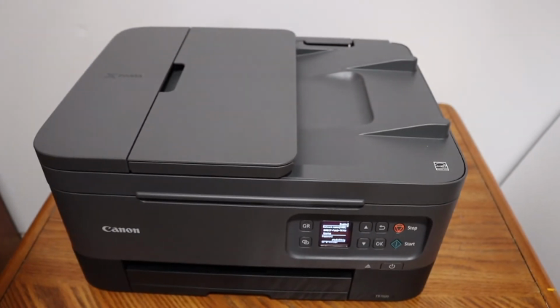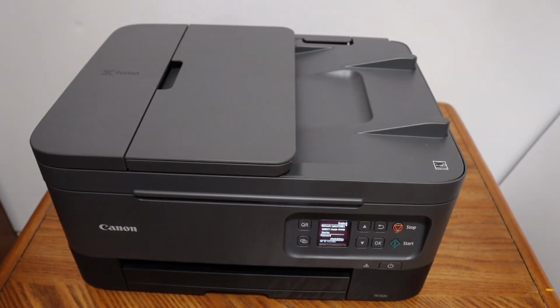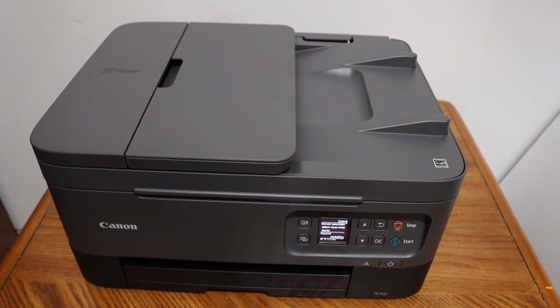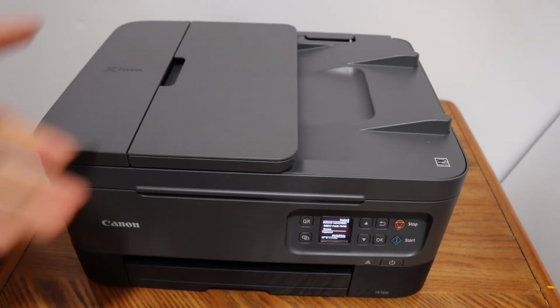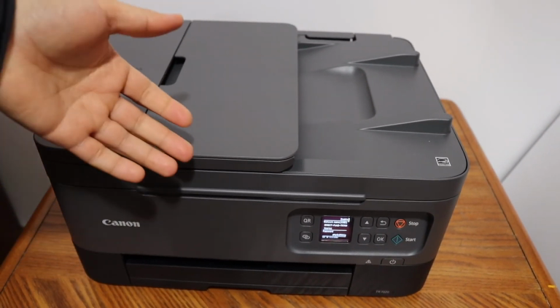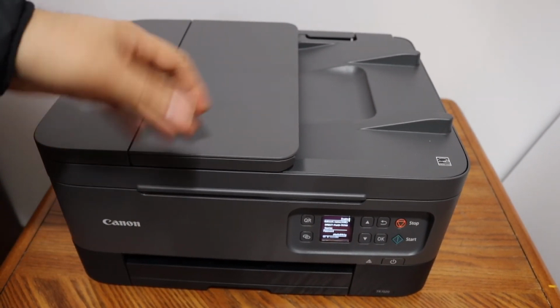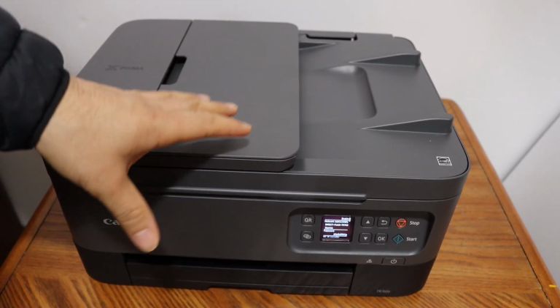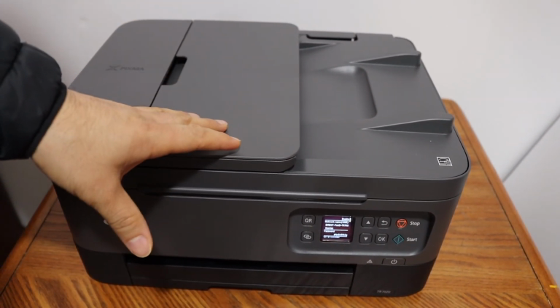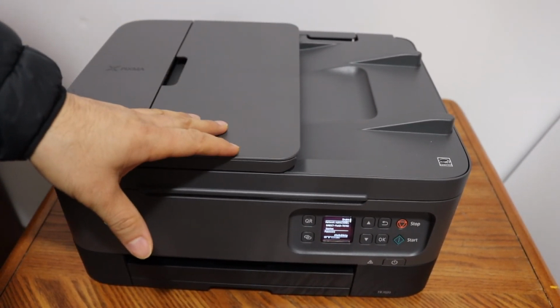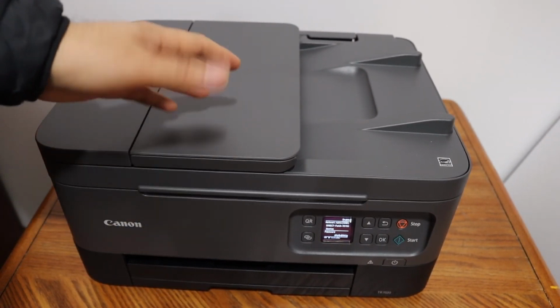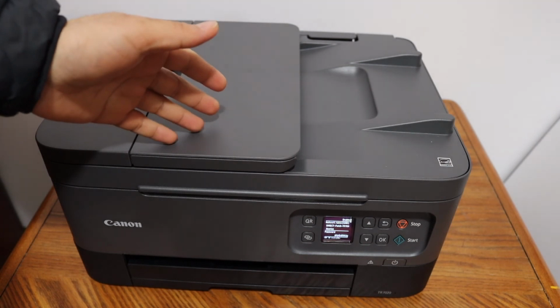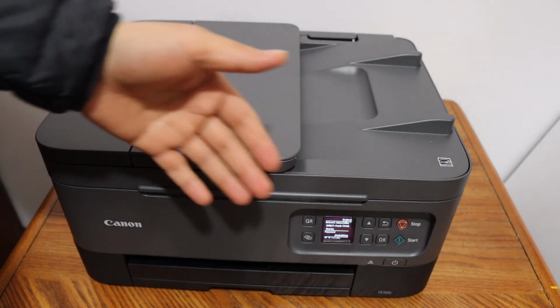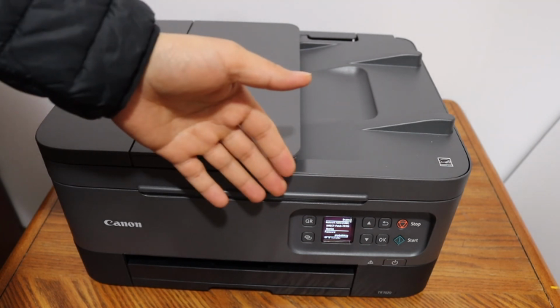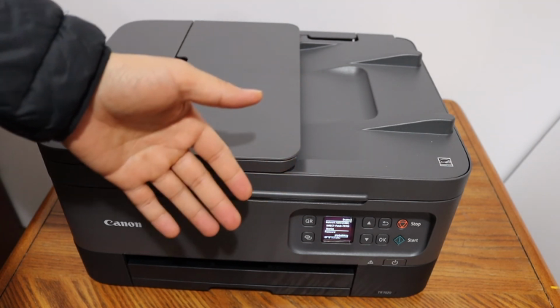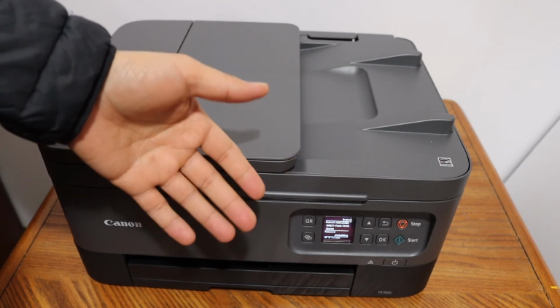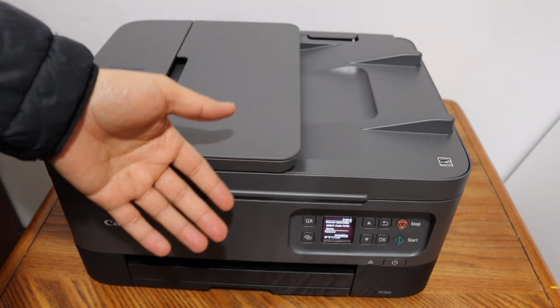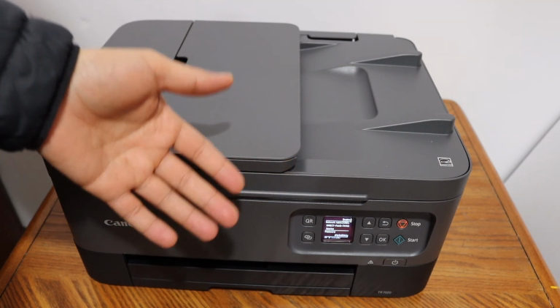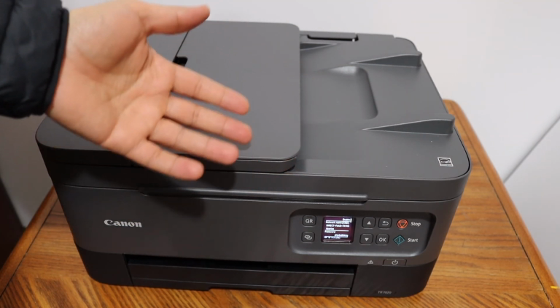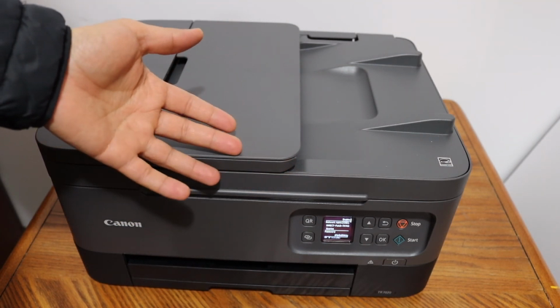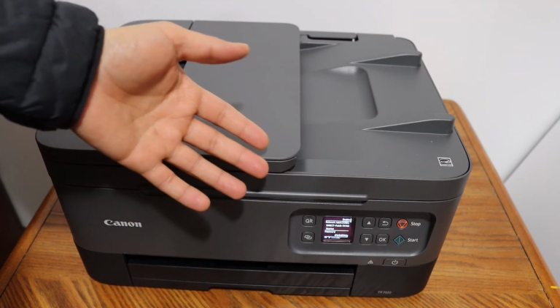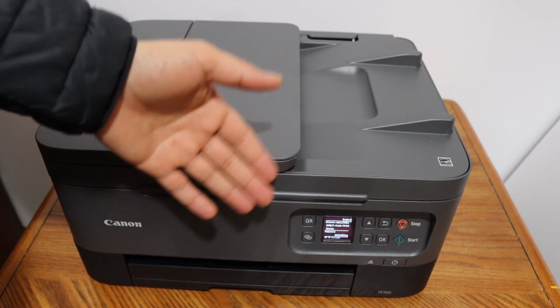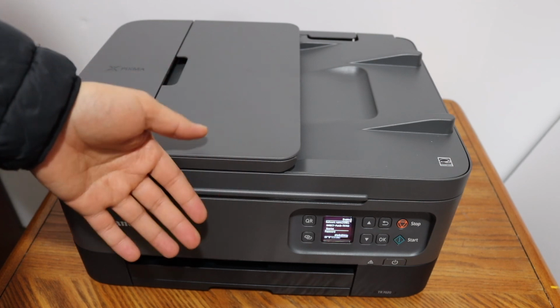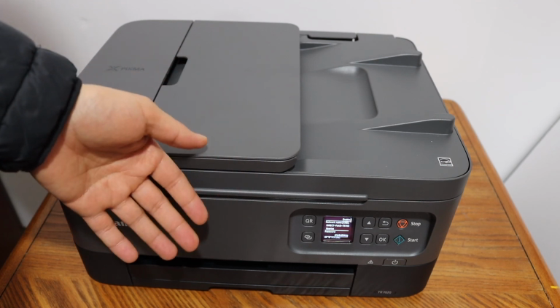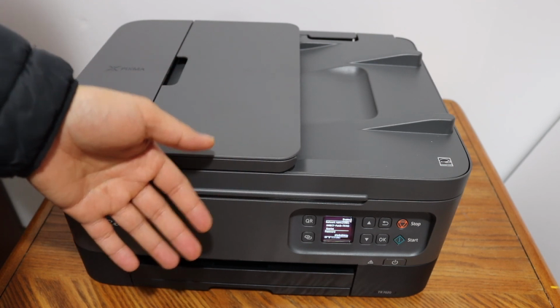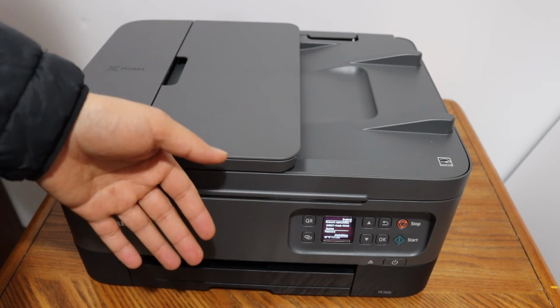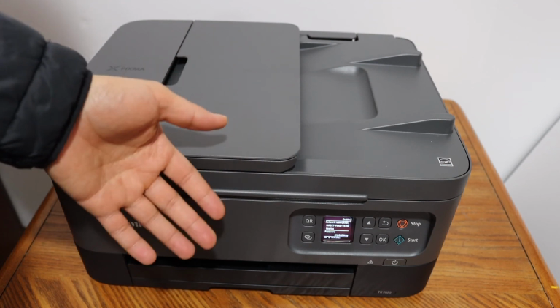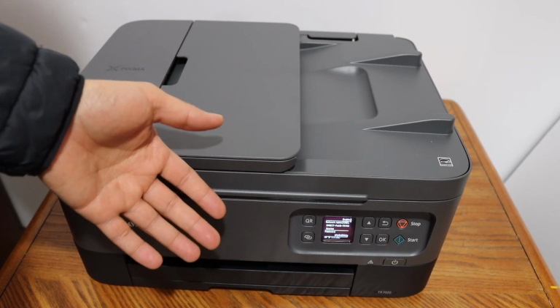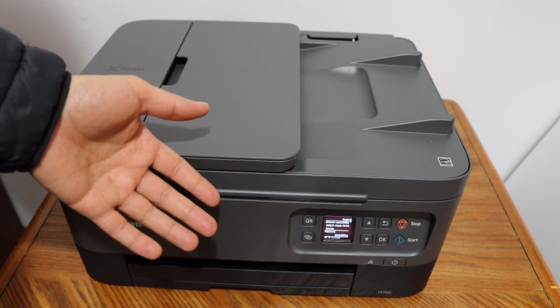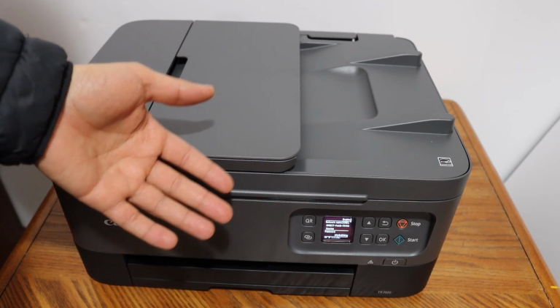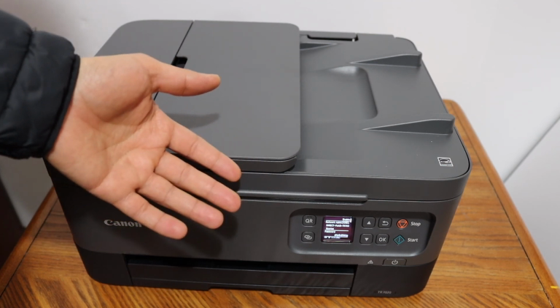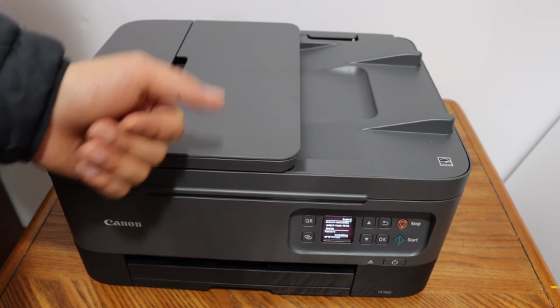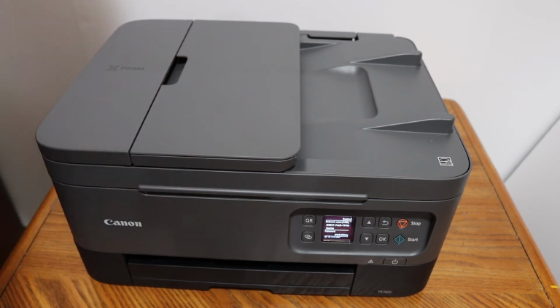Overall, it's very easy to find the password of this printer. We simply have to go to the screen, activate the Wi-Fi Direct, and it will show the password. You can then use it for wireless printing and scanning. Thanks for watching.